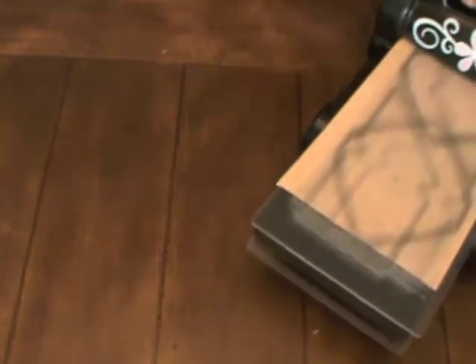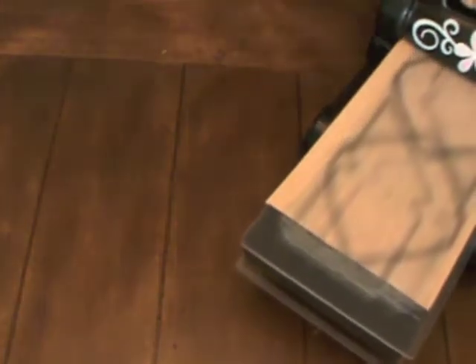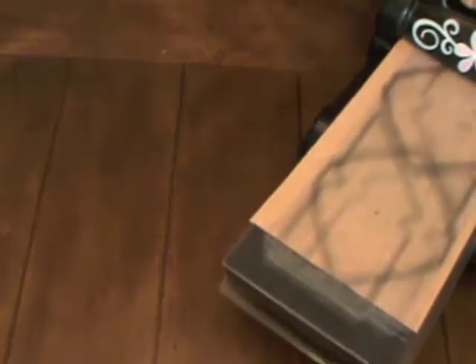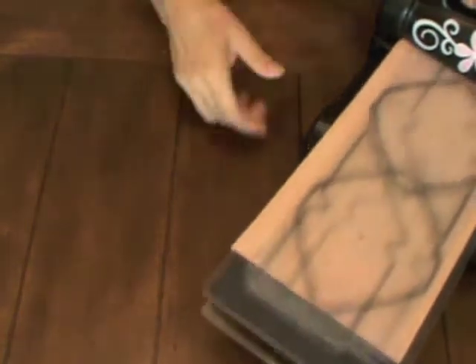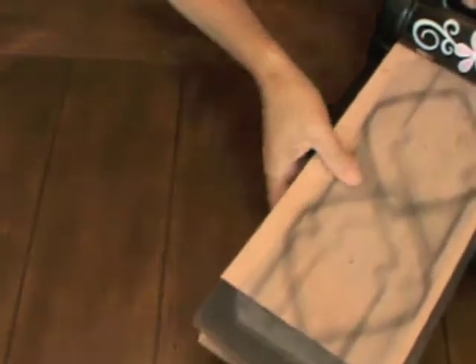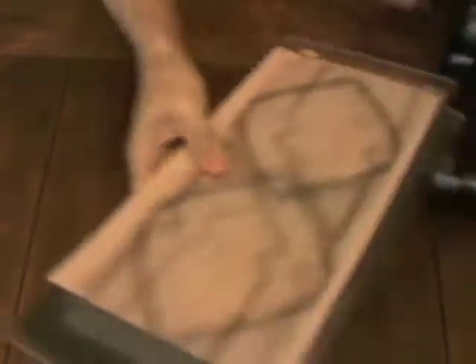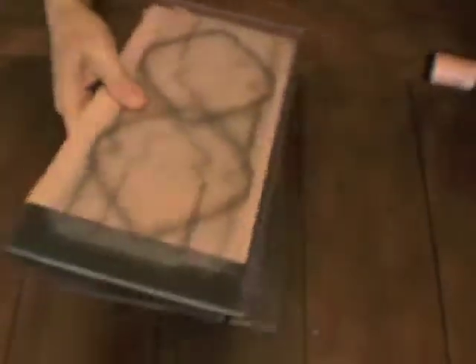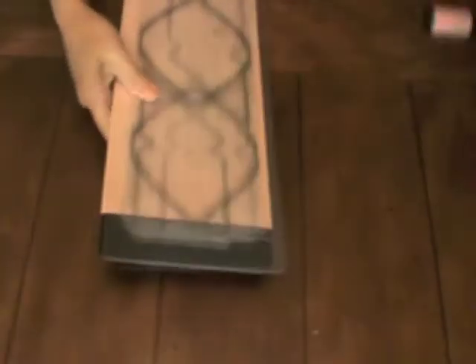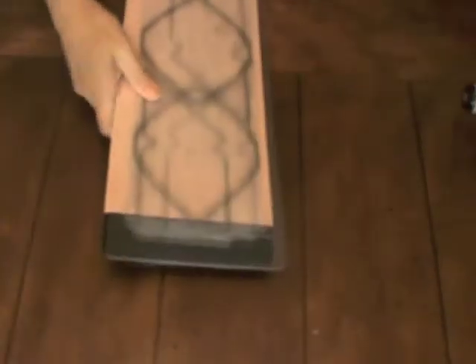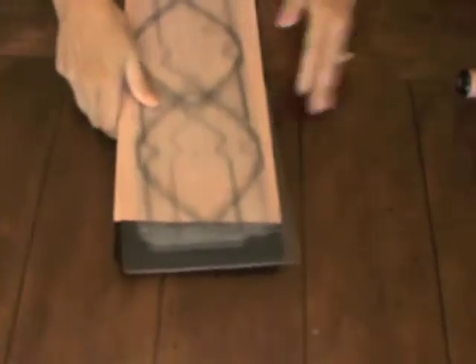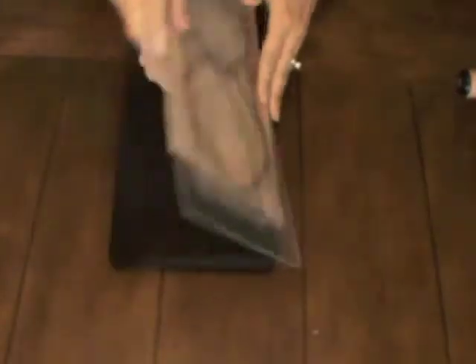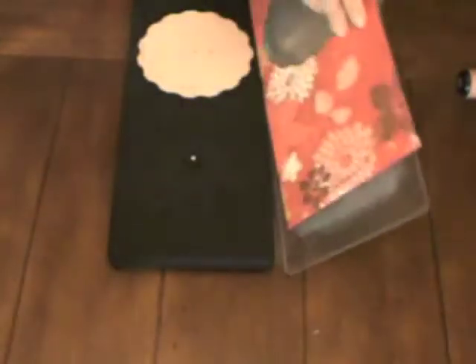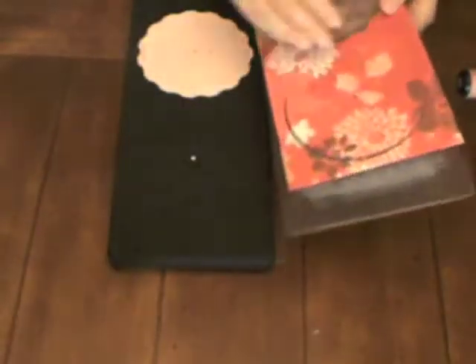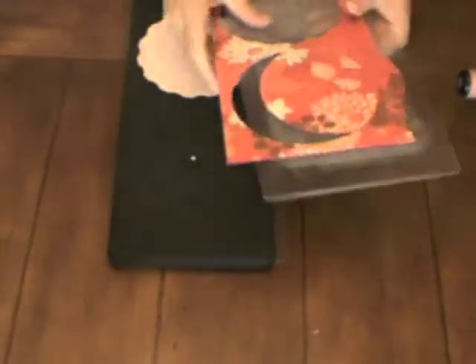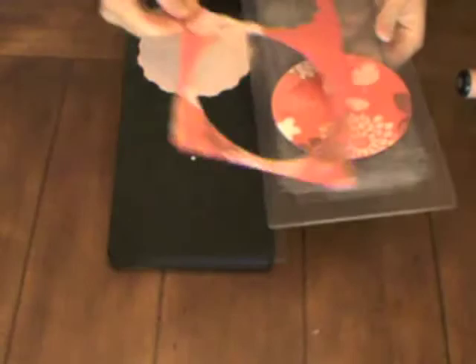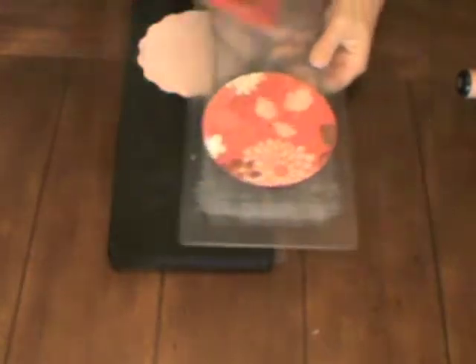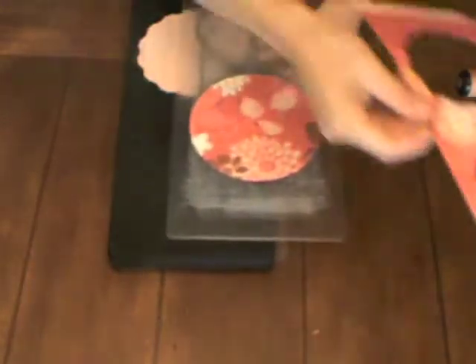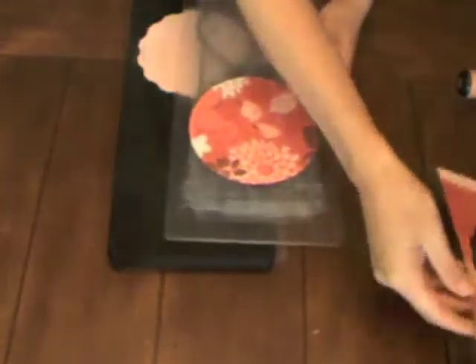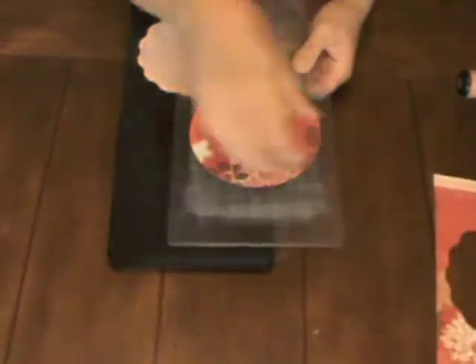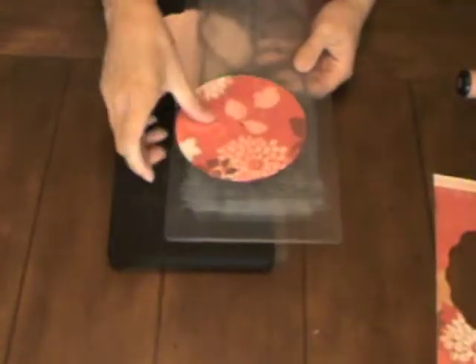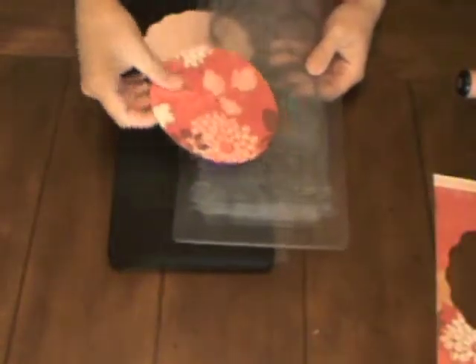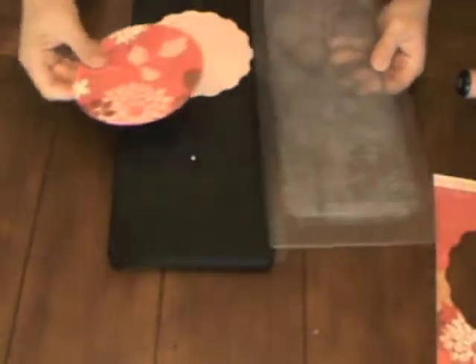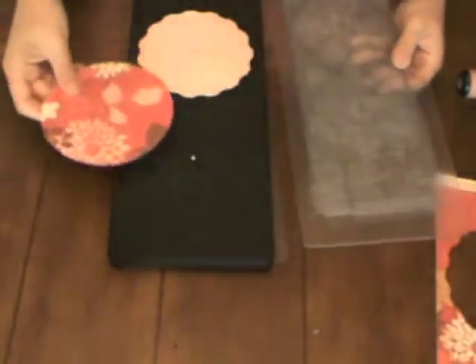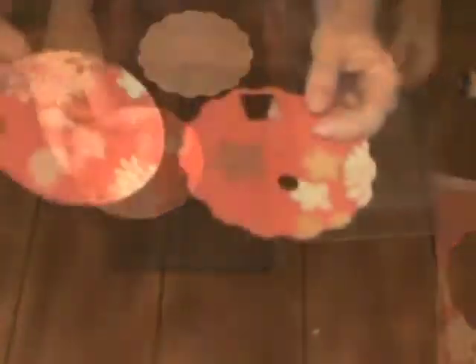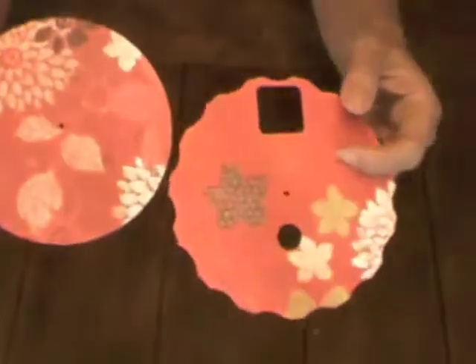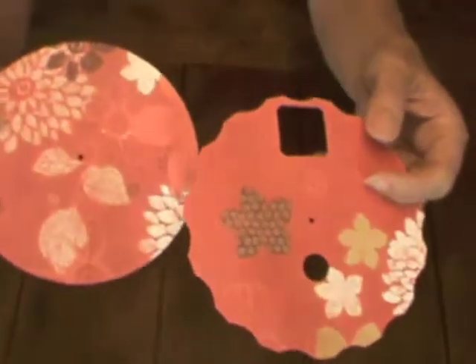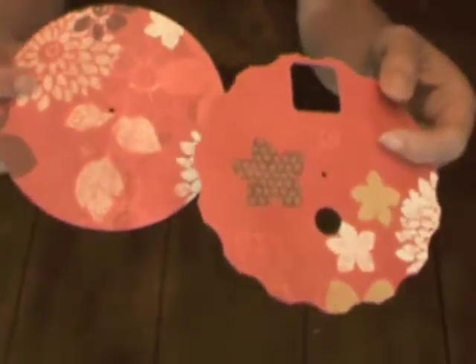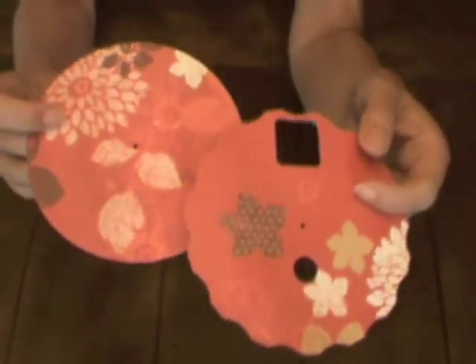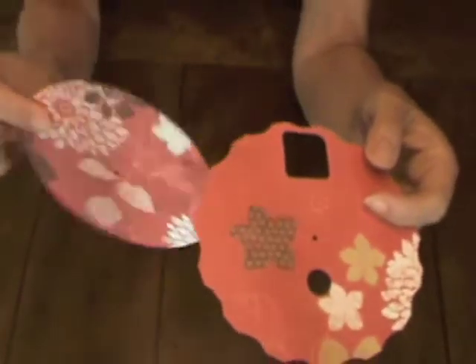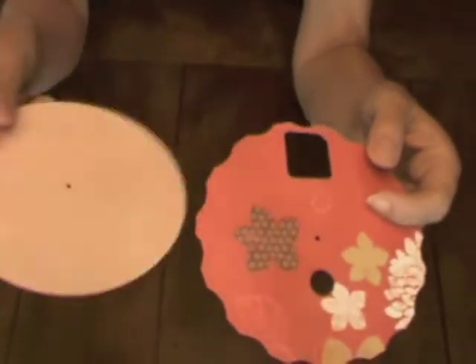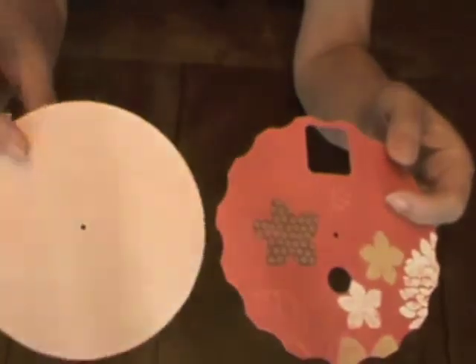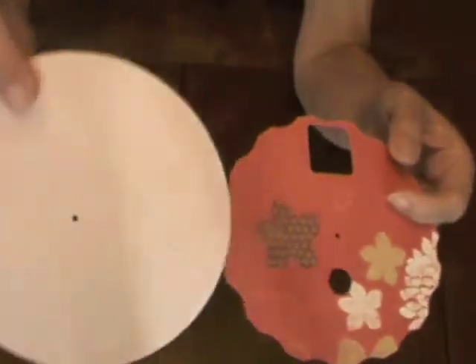You only have to roll the die through the machine one time to get the pieces that you need to make a photo wheel. It's just two pieces: the circle and then the one that has the cutout.